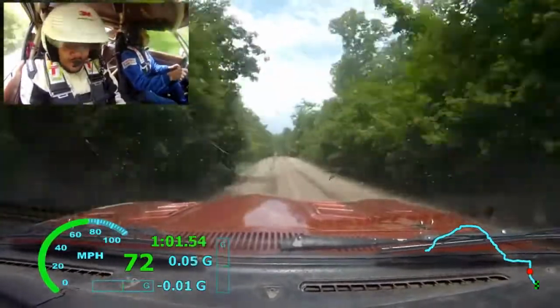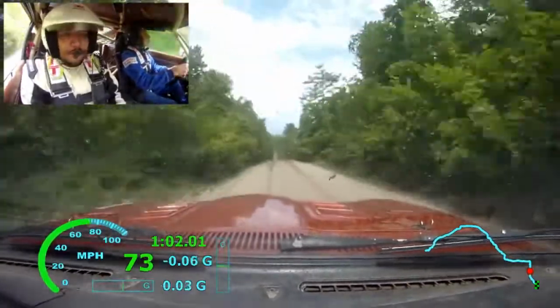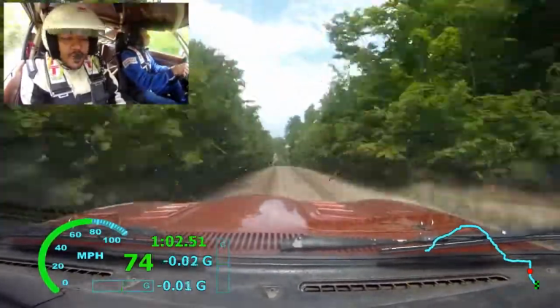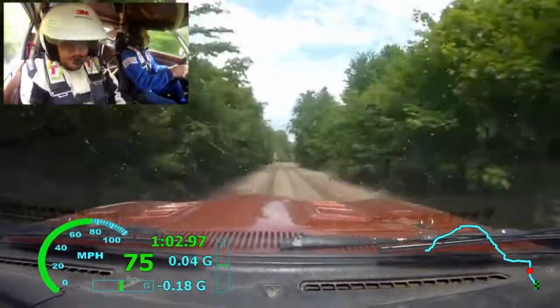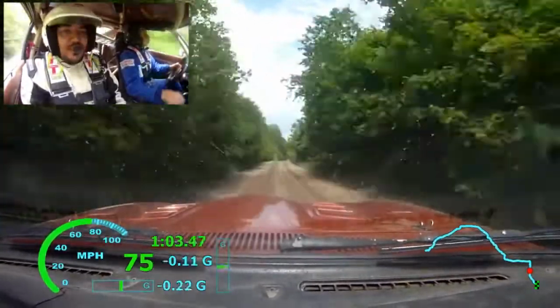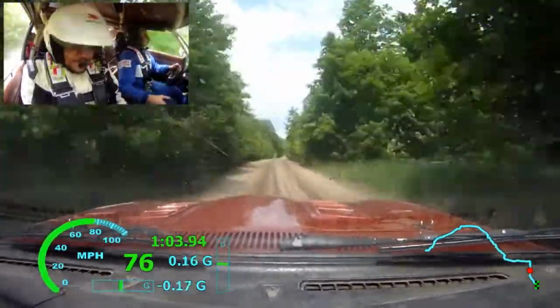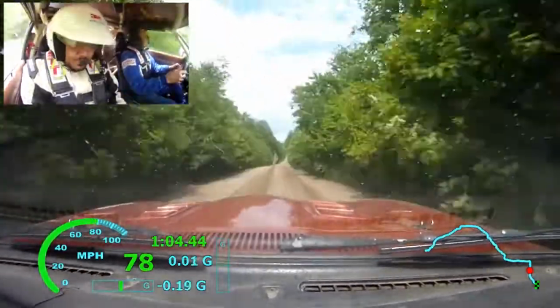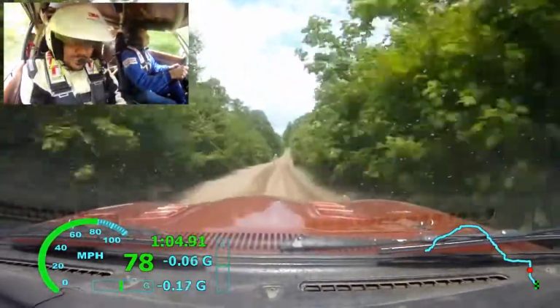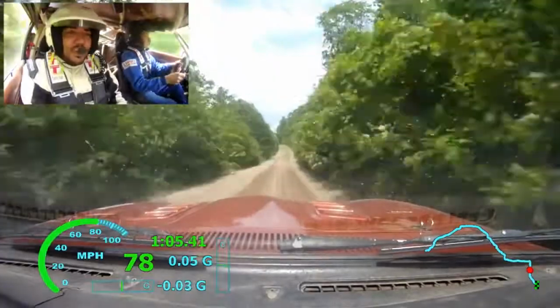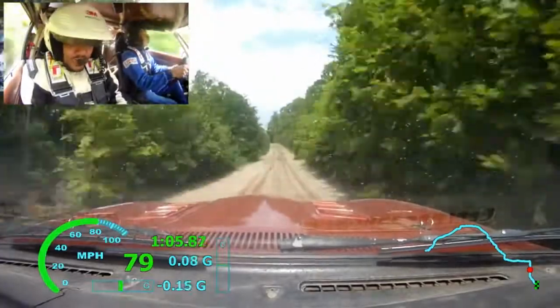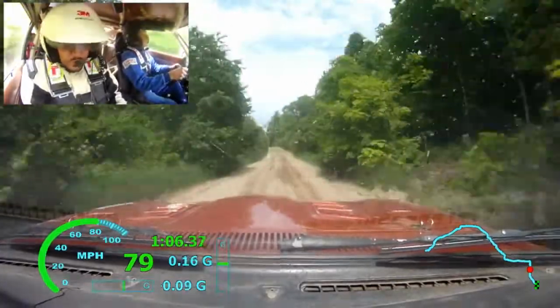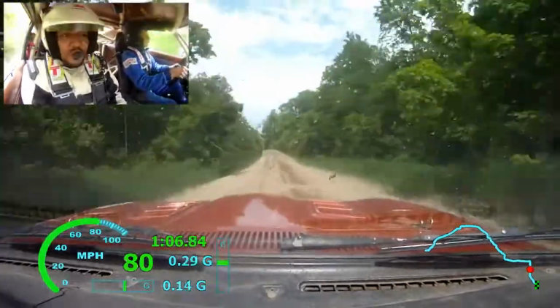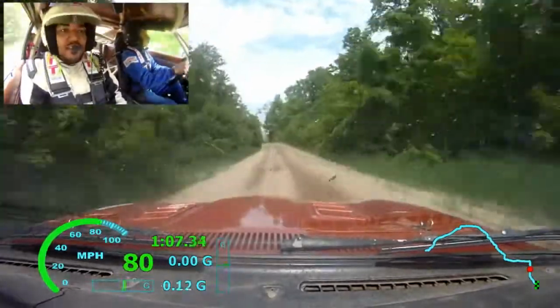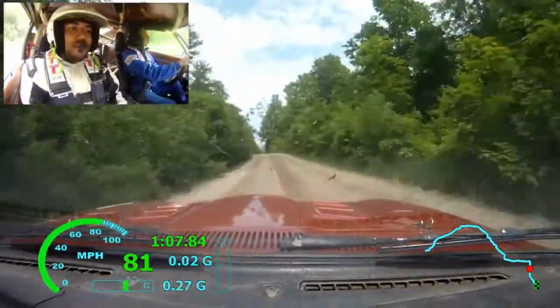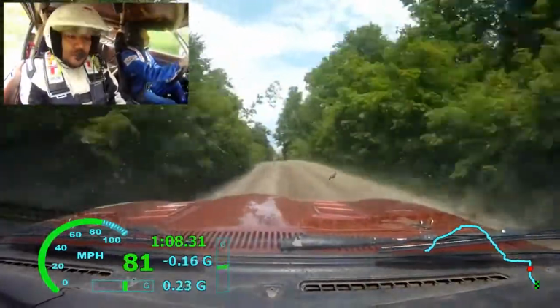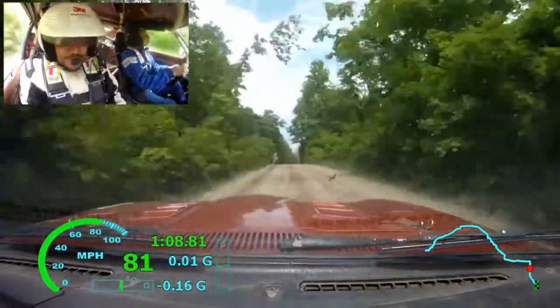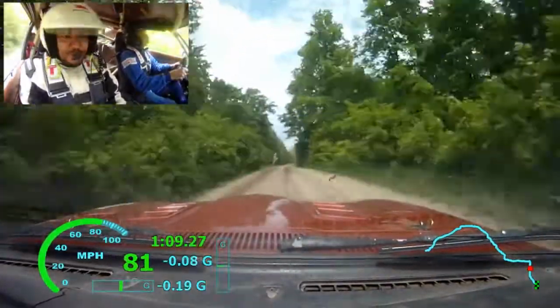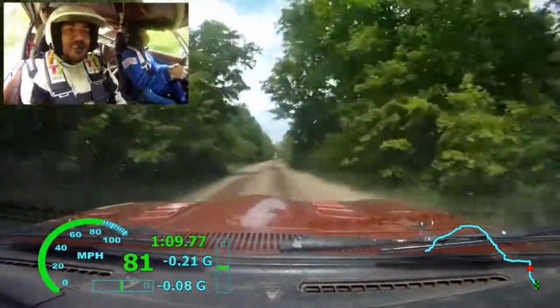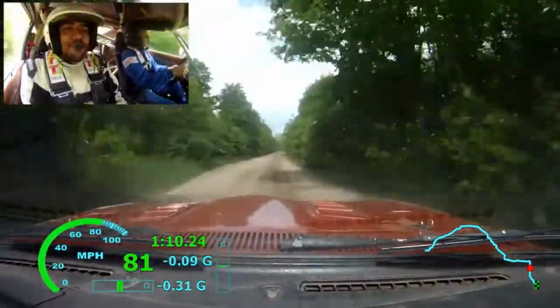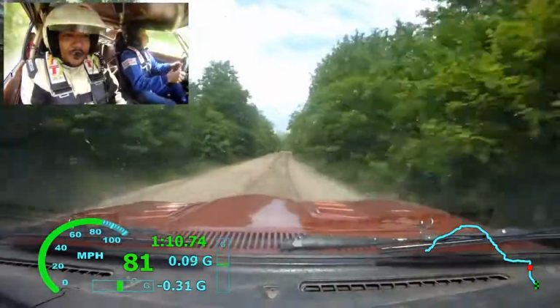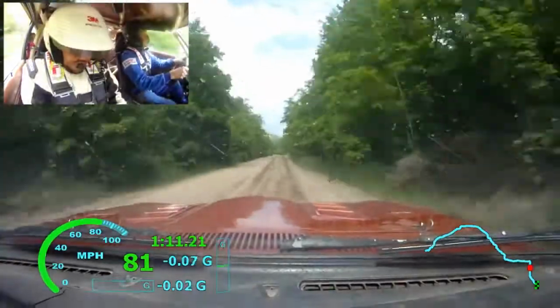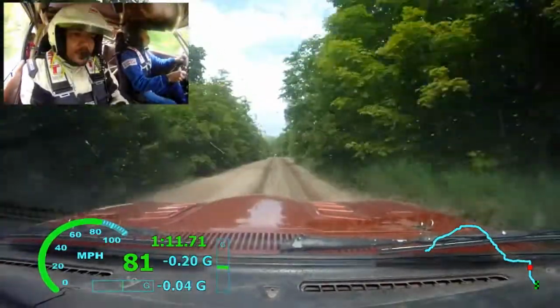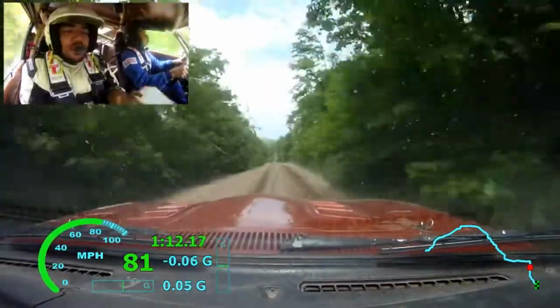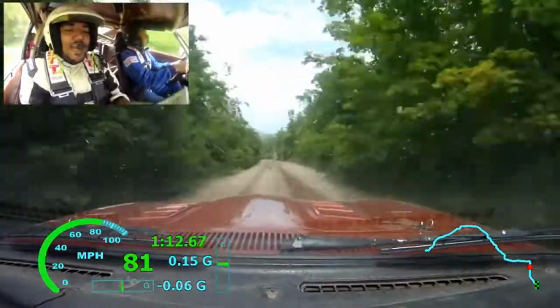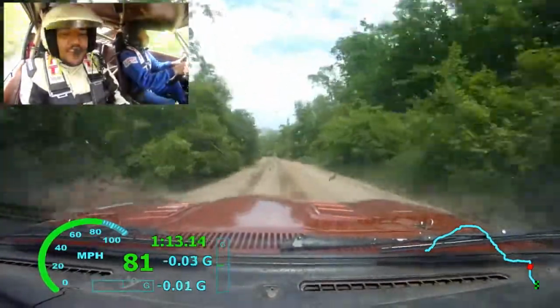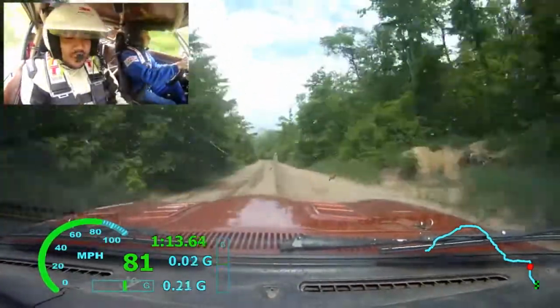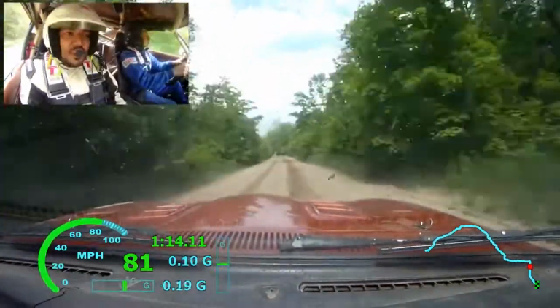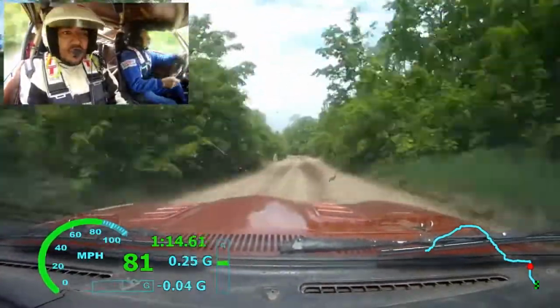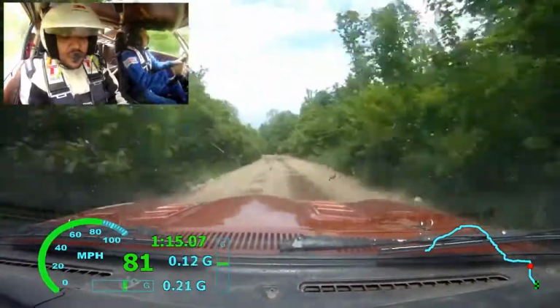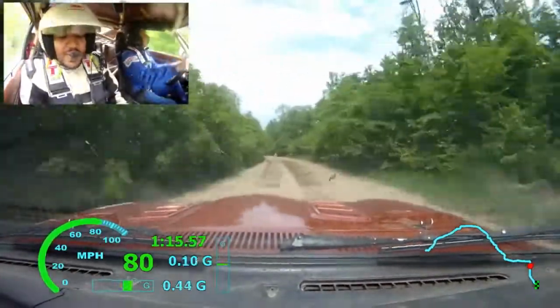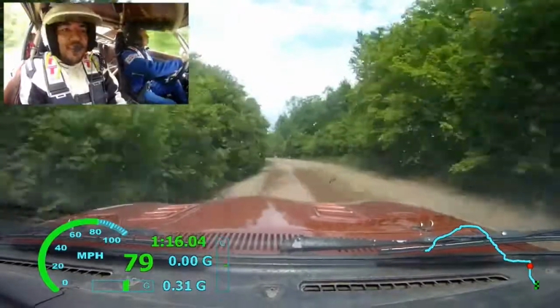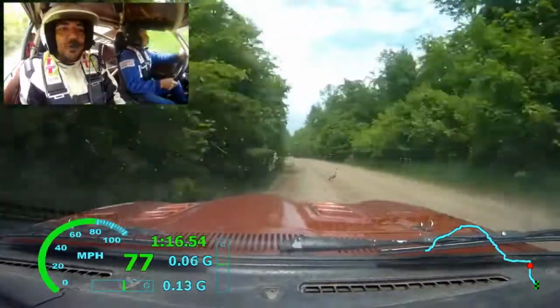50, left 6 plus, 150. Into small crest, 100. Left 6 plus, 70. Left 6. Into right 6, 120.